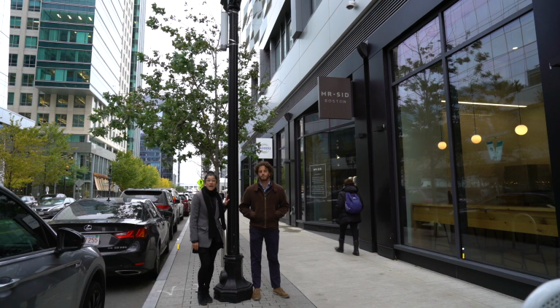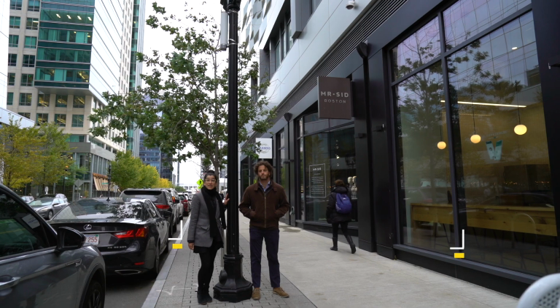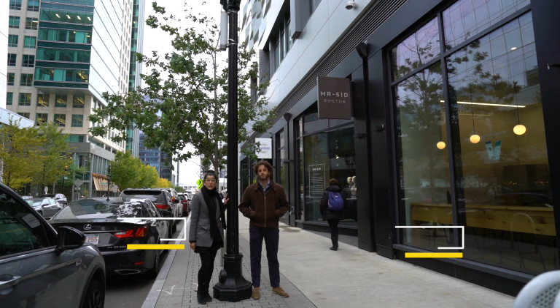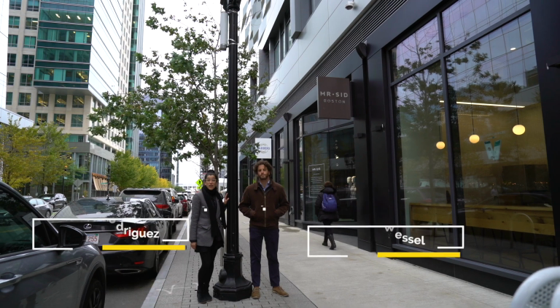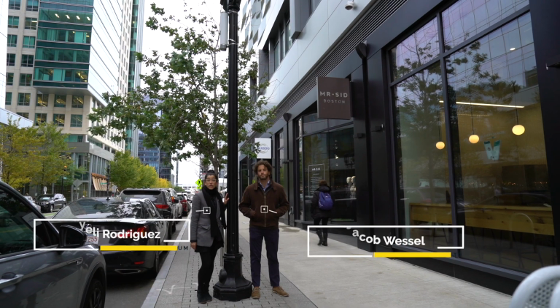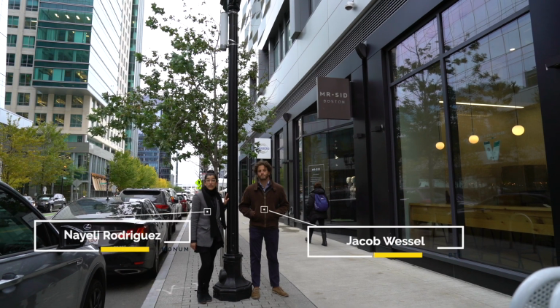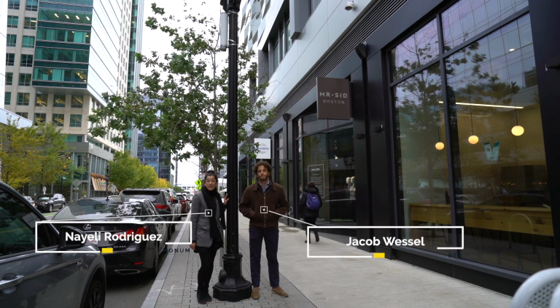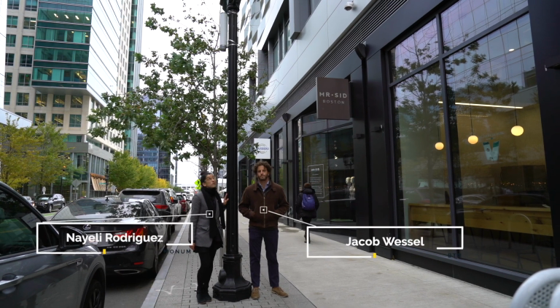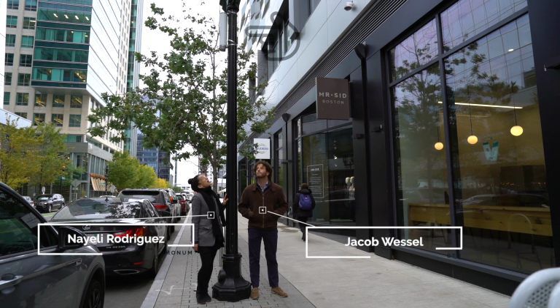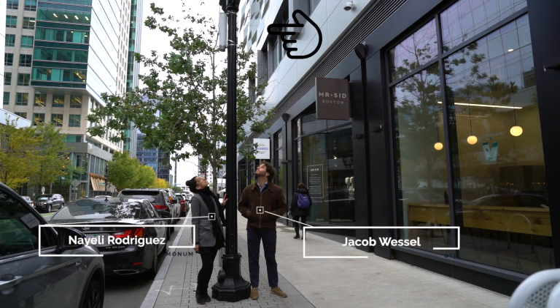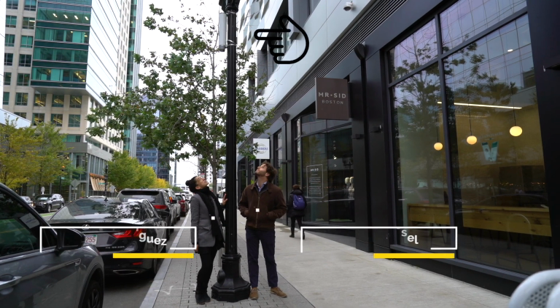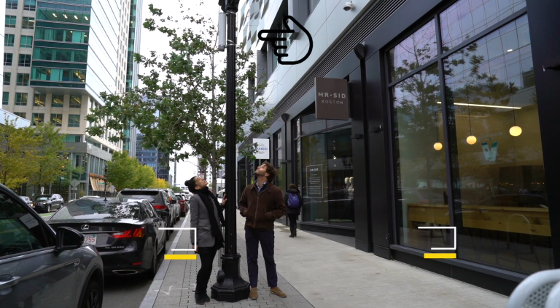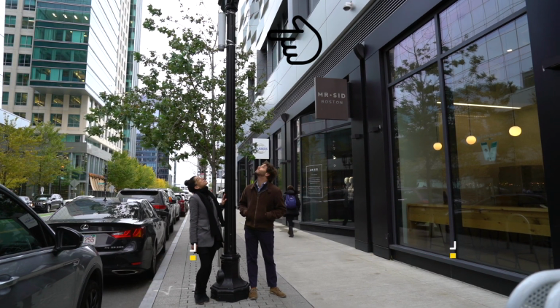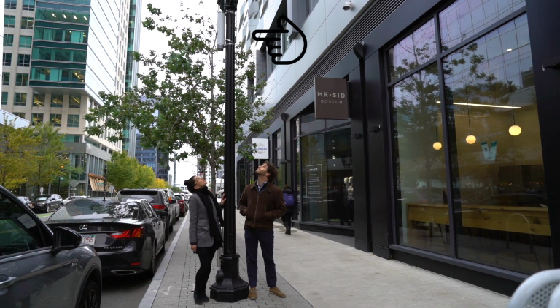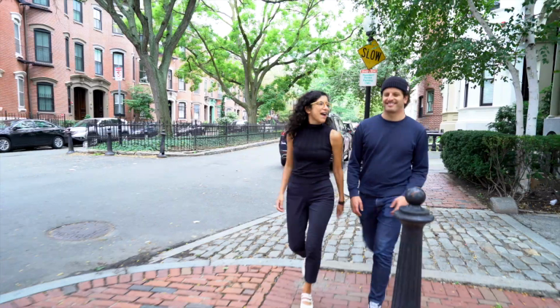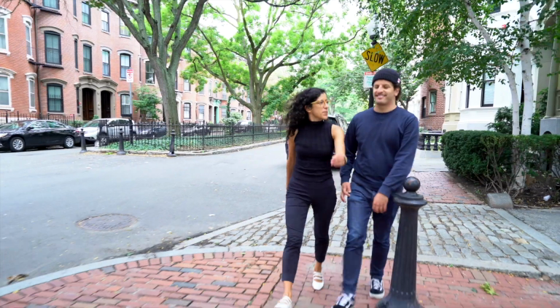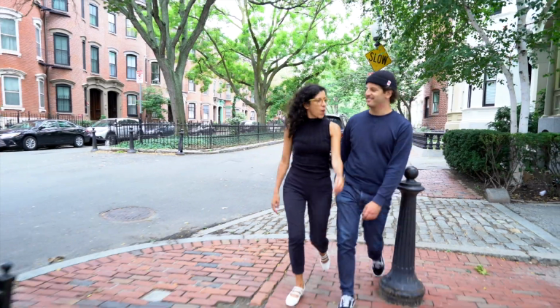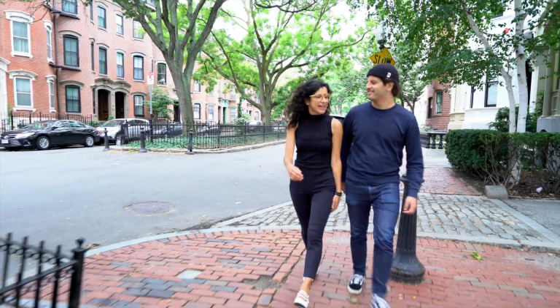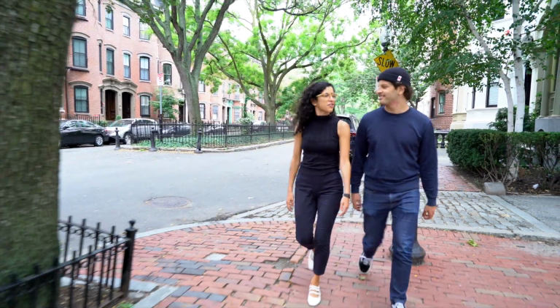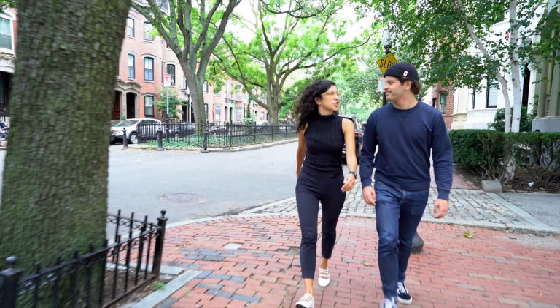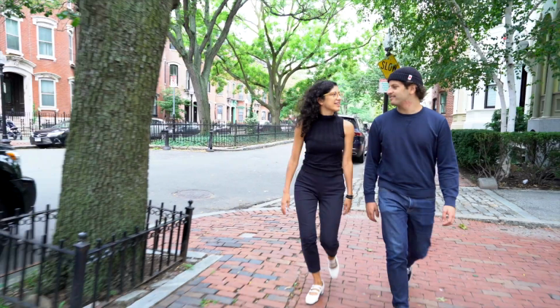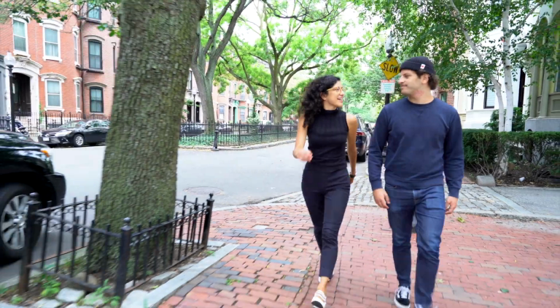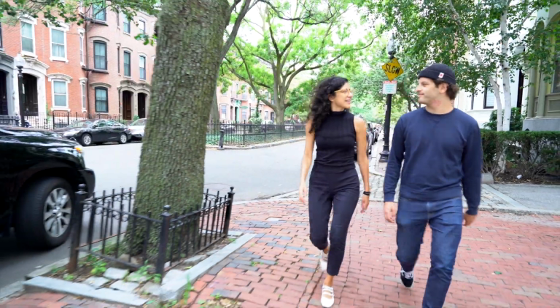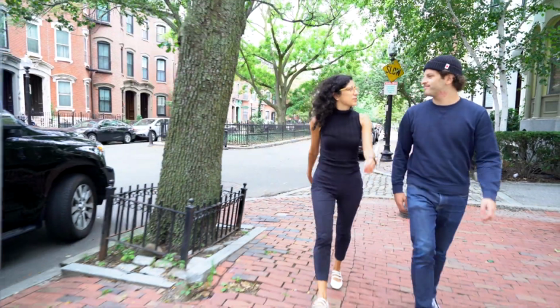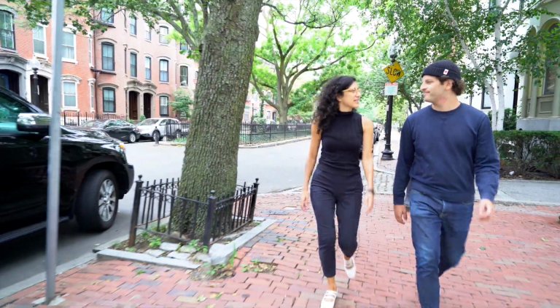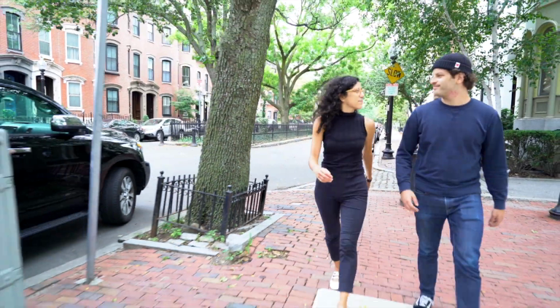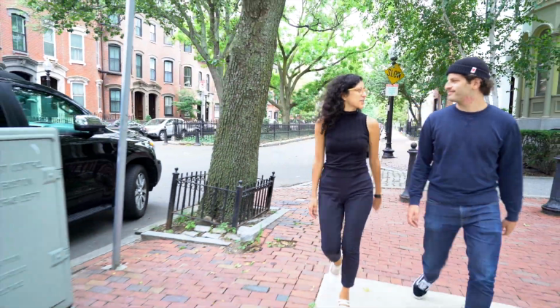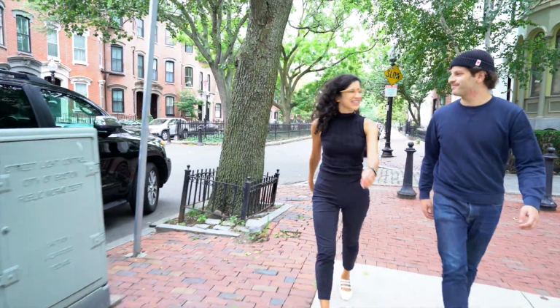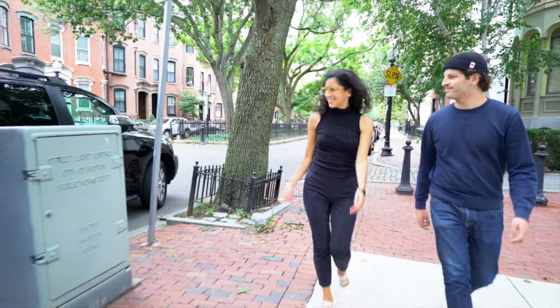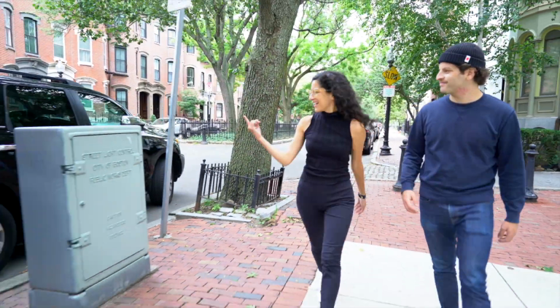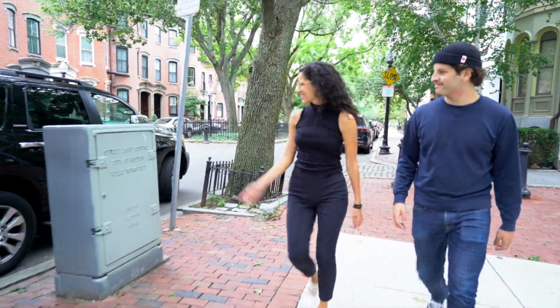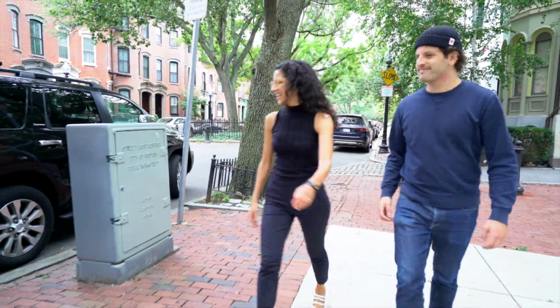Today we're taking a closer look at traffic sensors. Have you ever been walking down the street and suddenly you see something that makes you ask: what the heck is that?